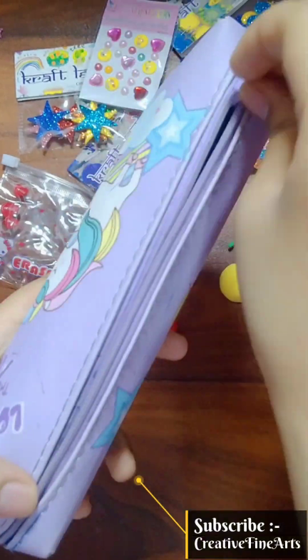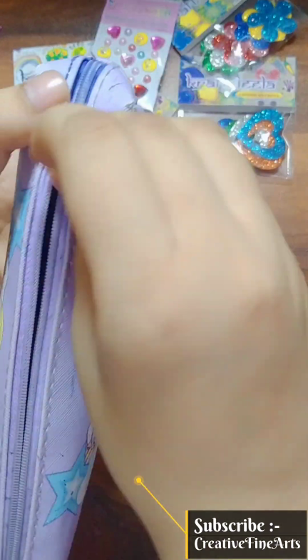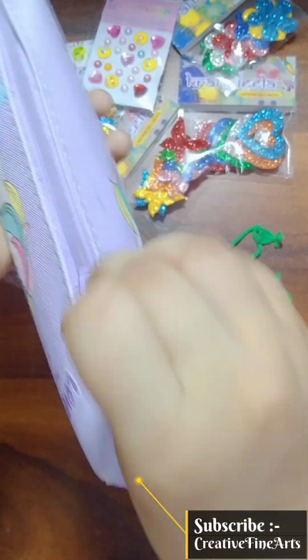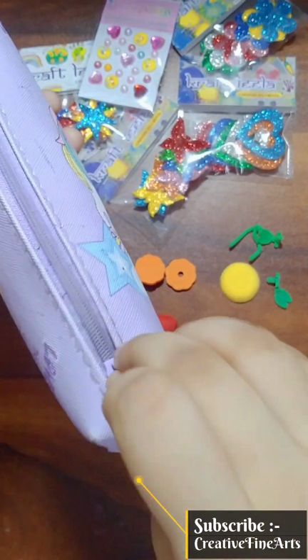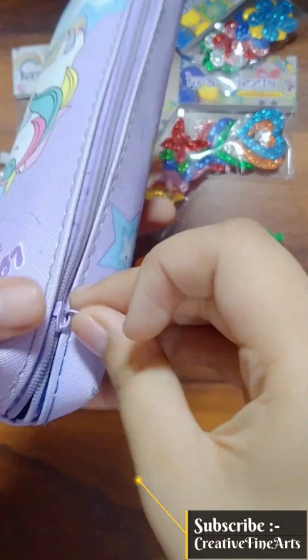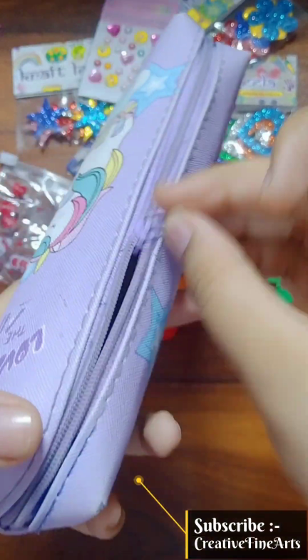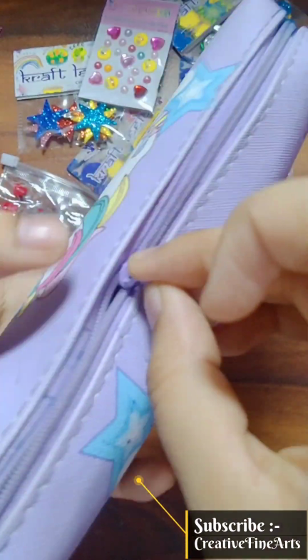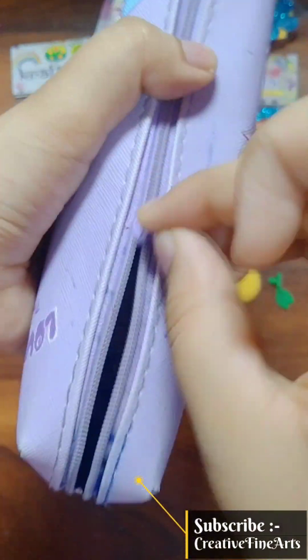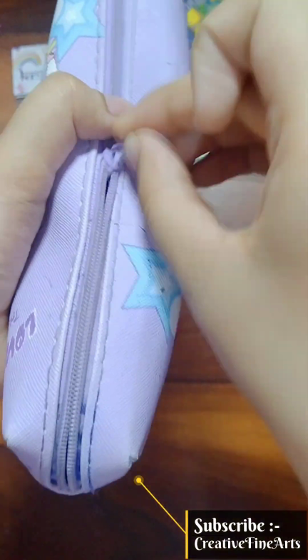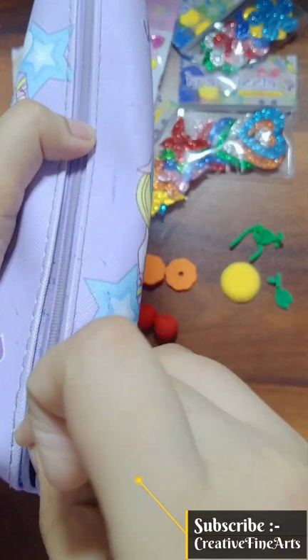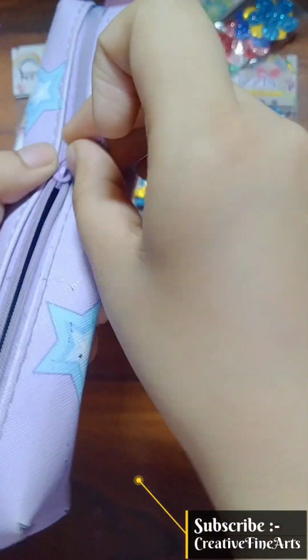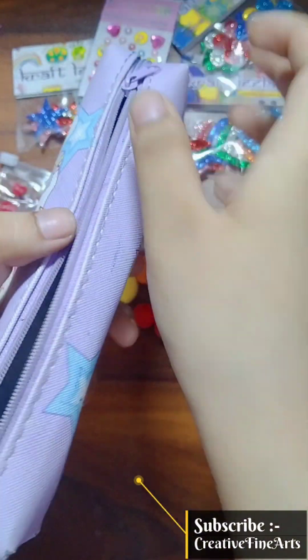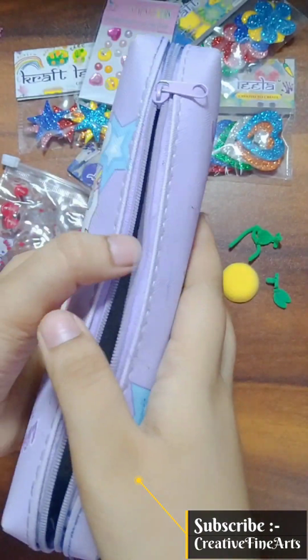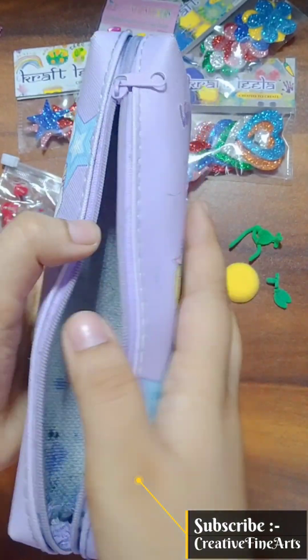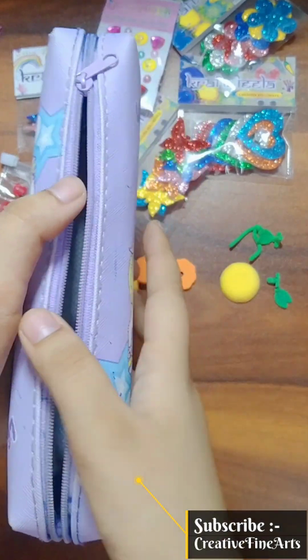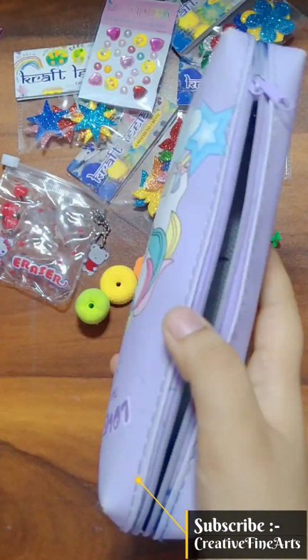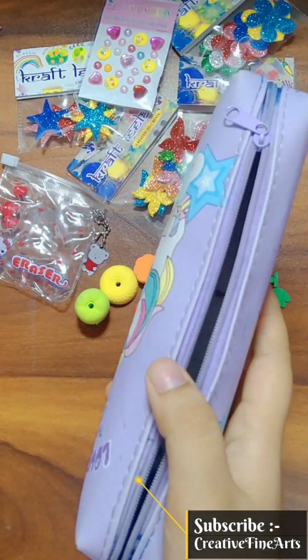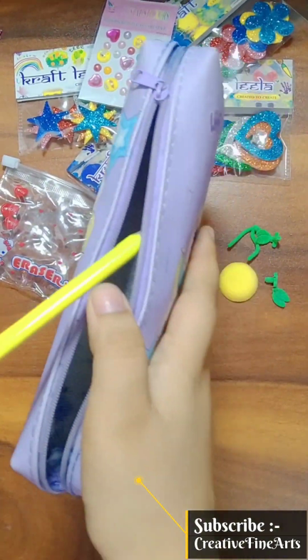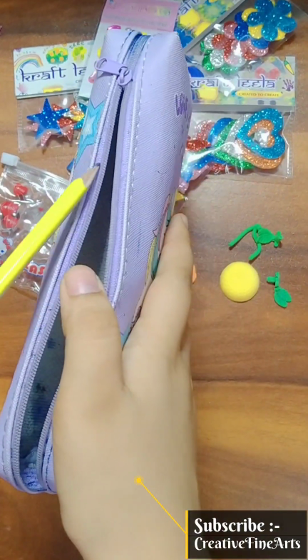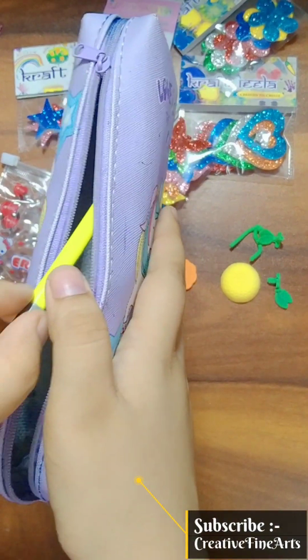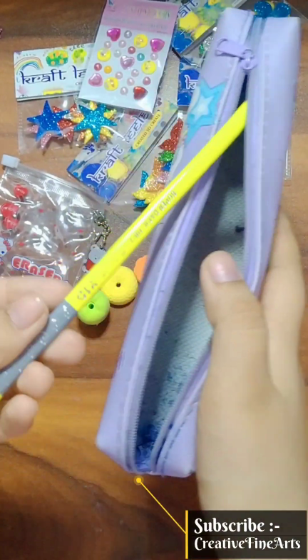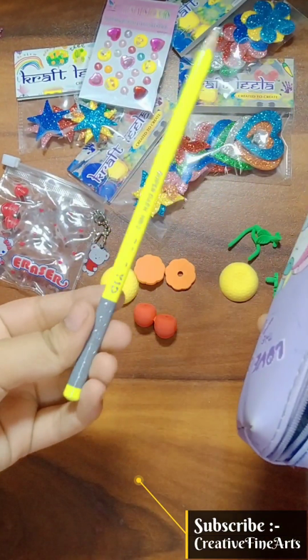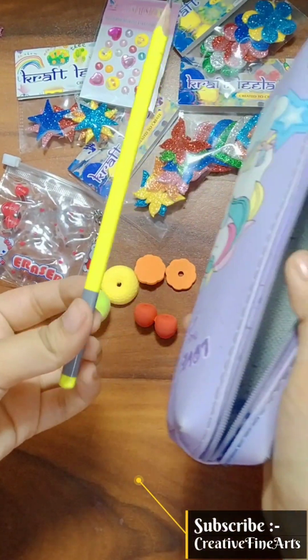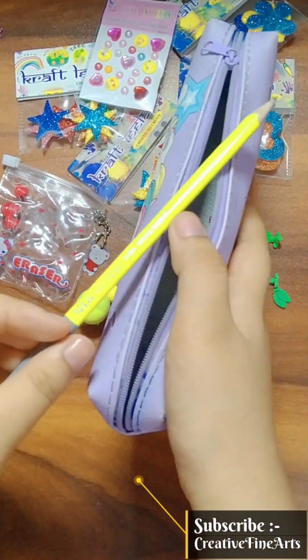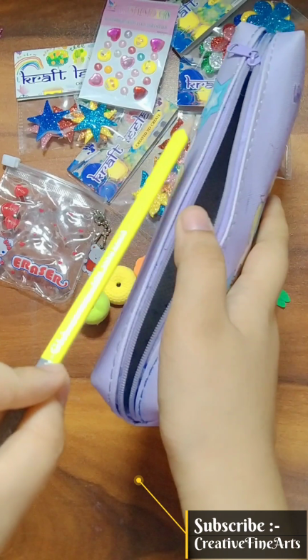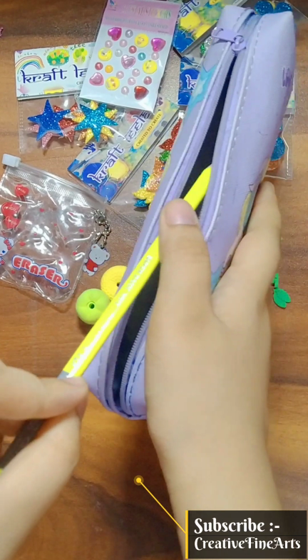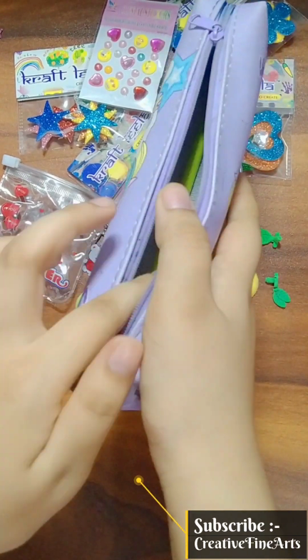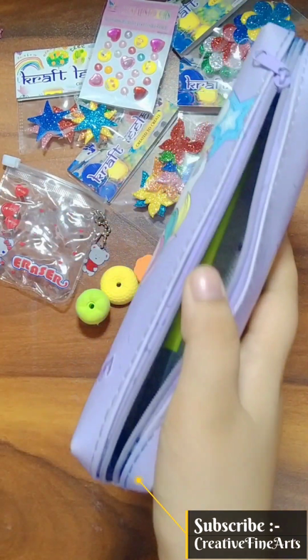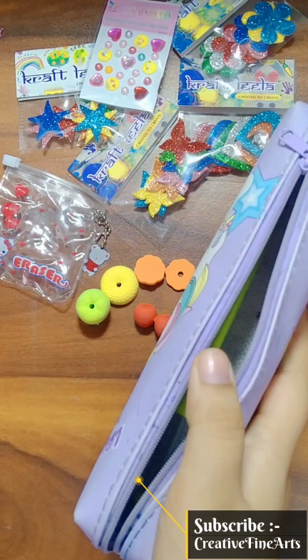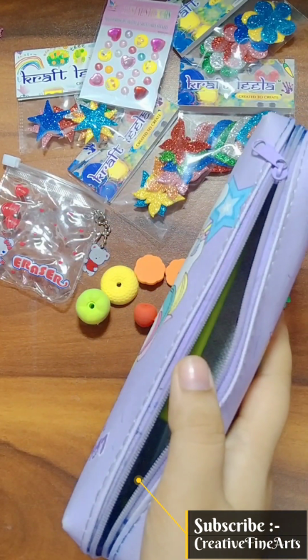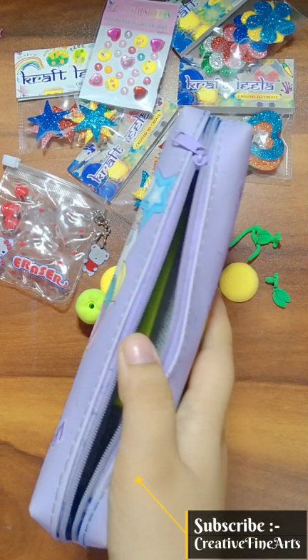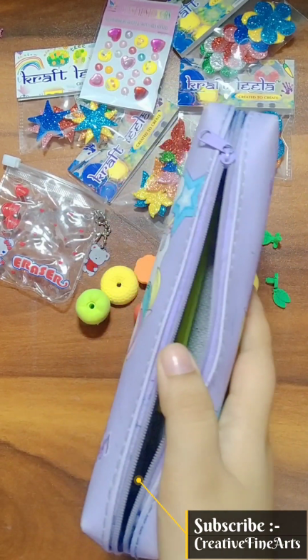So guys, I have a unicorn pencil — unicorn! And next time I hope I will show you a diary, I will show you a unicorn. So guys, please subscribe and like my channel. If you like it, do that — please subscribe, because I am more aesthetic, creative, and into crazy things.